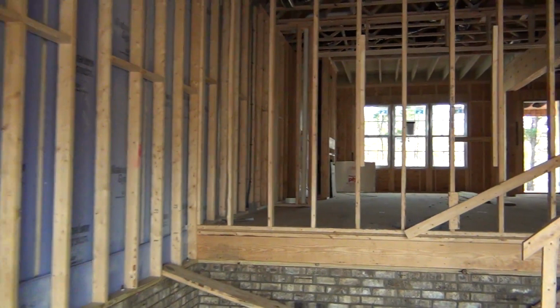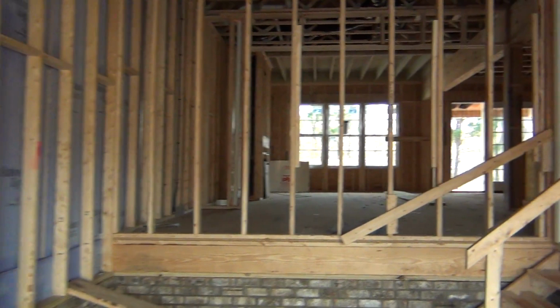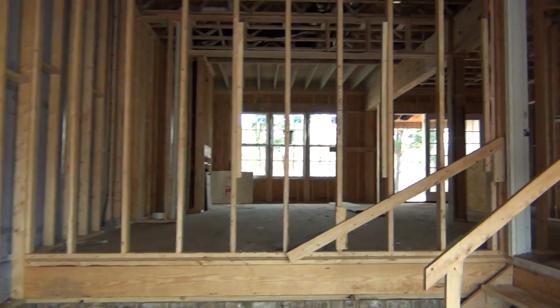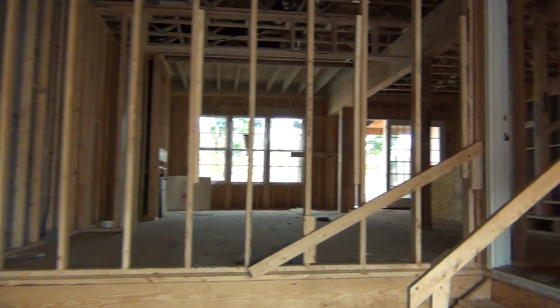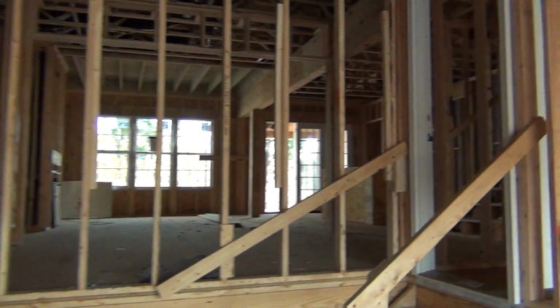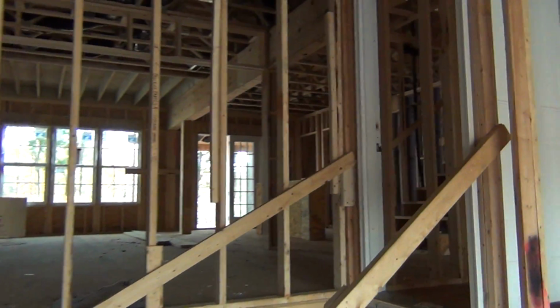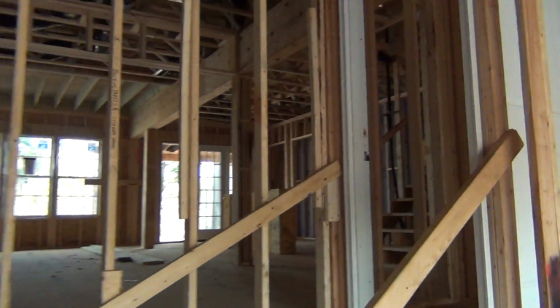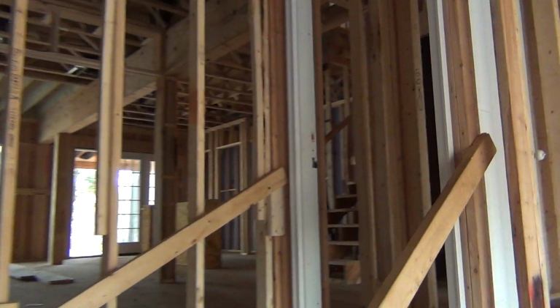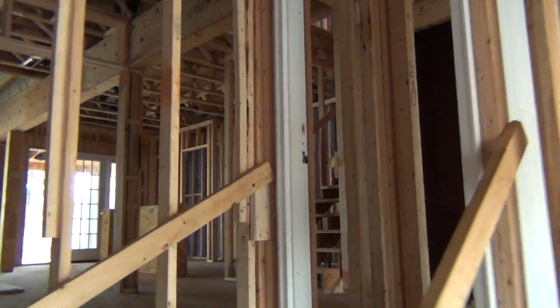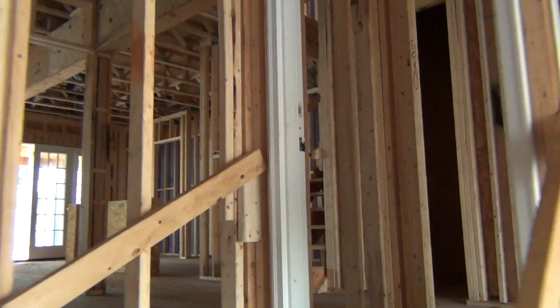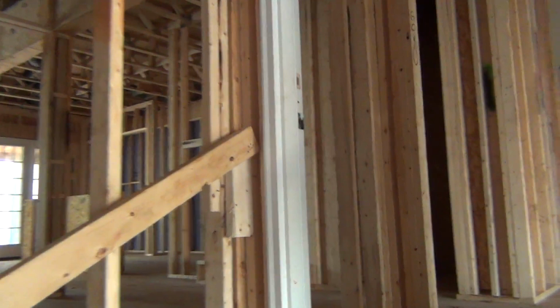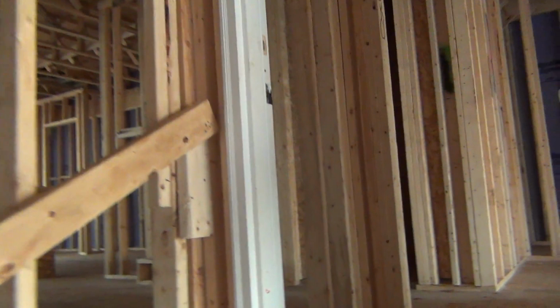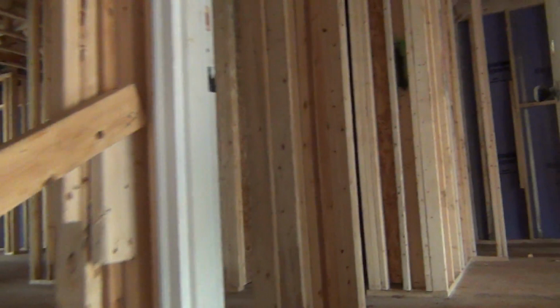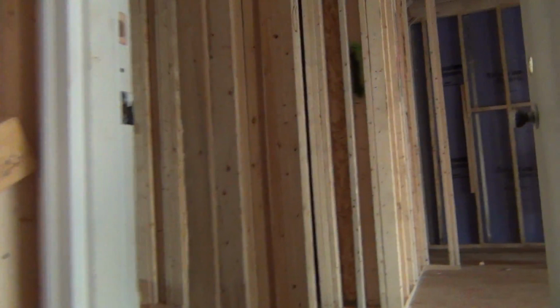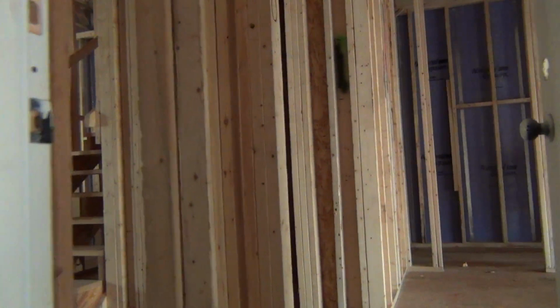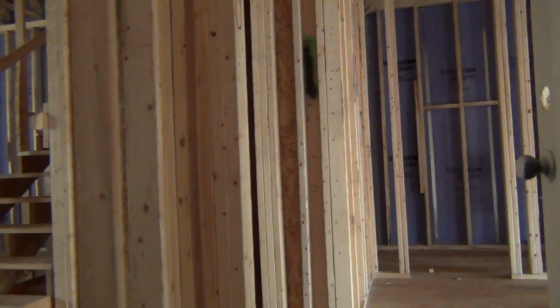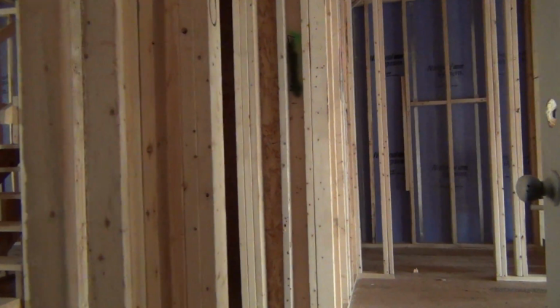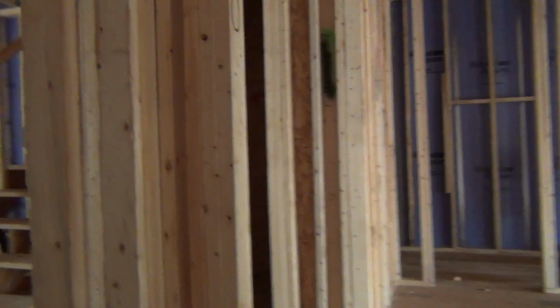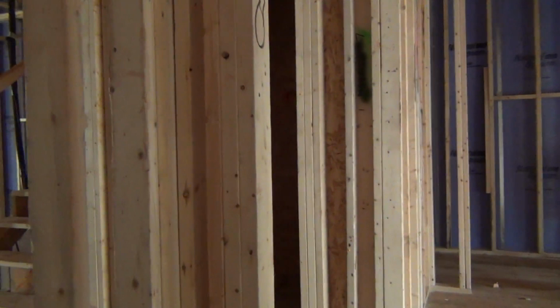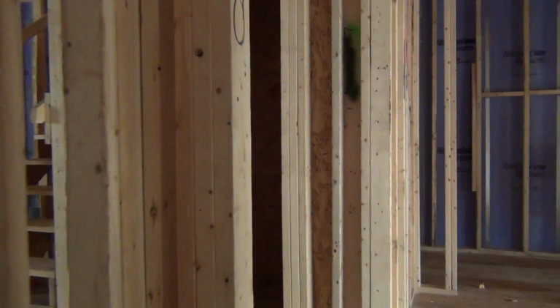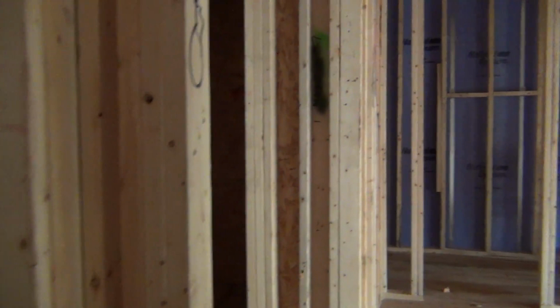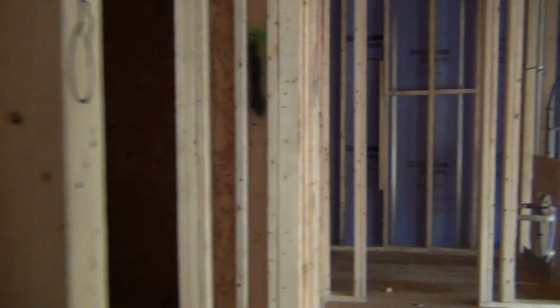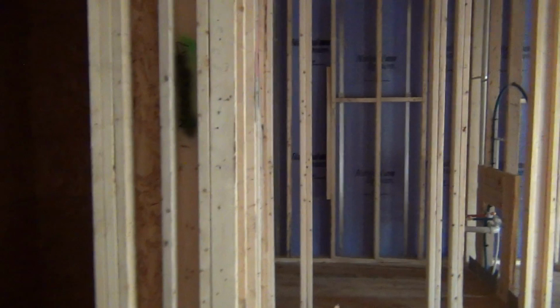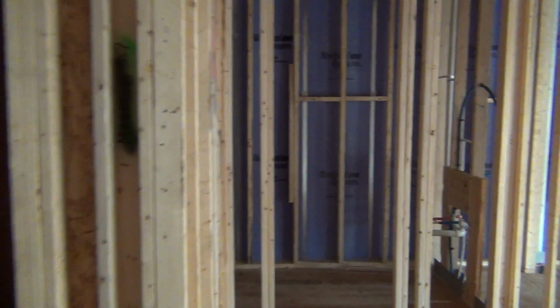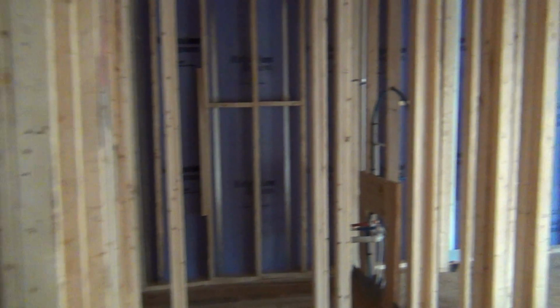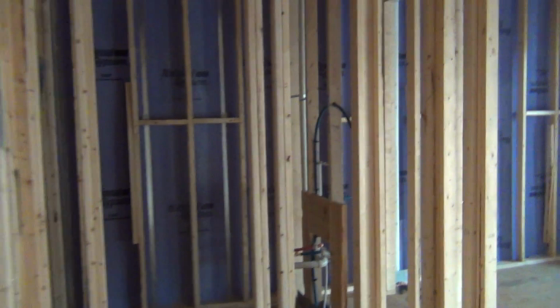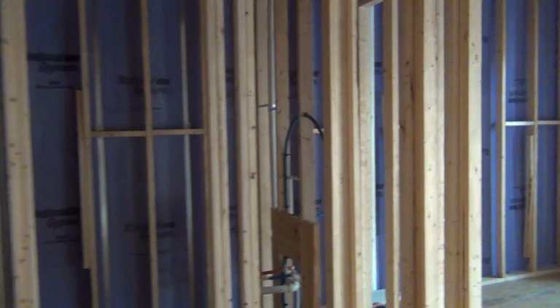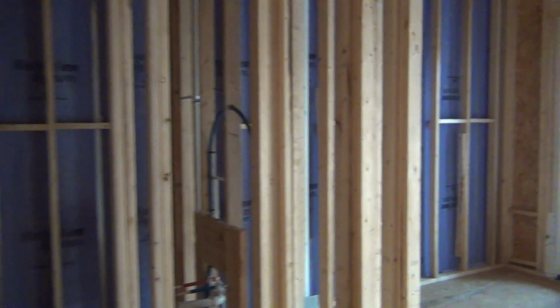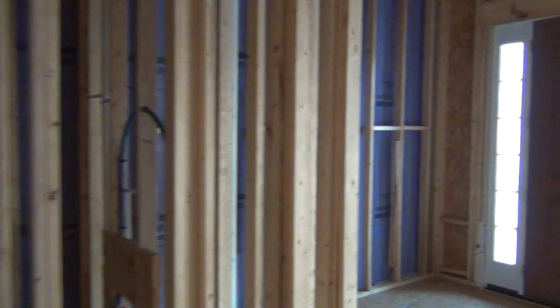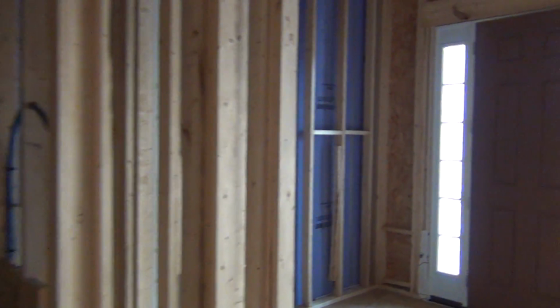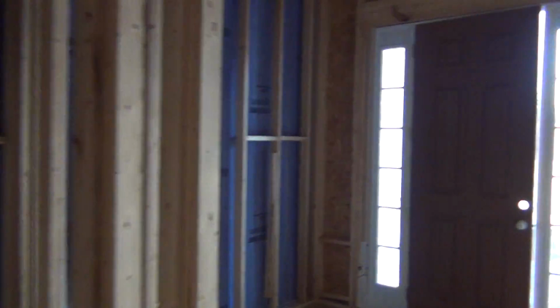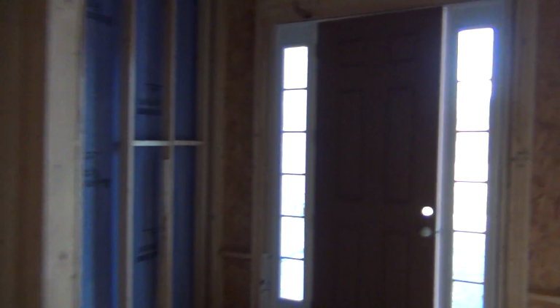What you're going to see here is duplex and triplex living. Saussy Burbank is the builder. Fairway Row is fantastic. Let's go to the front door and just walk in.